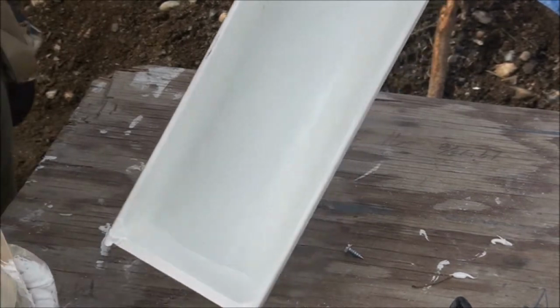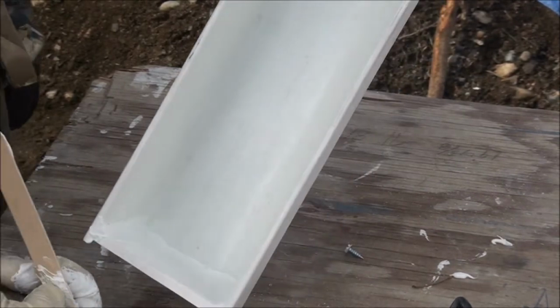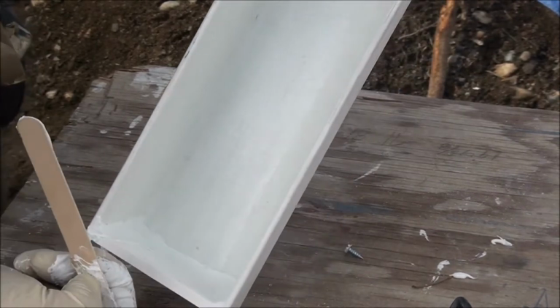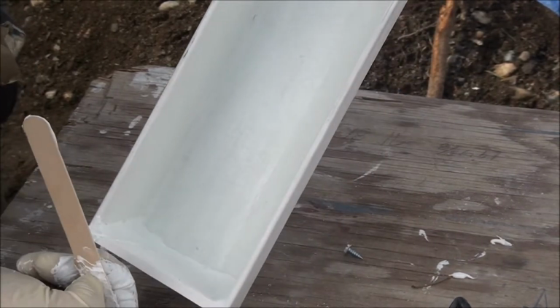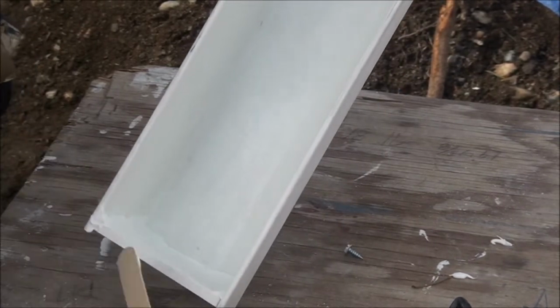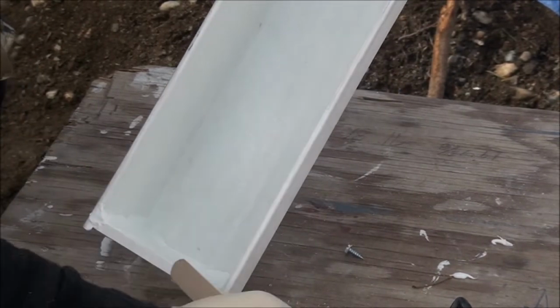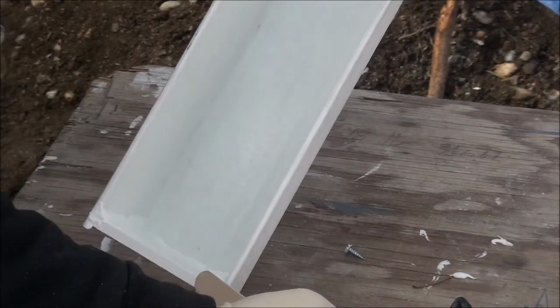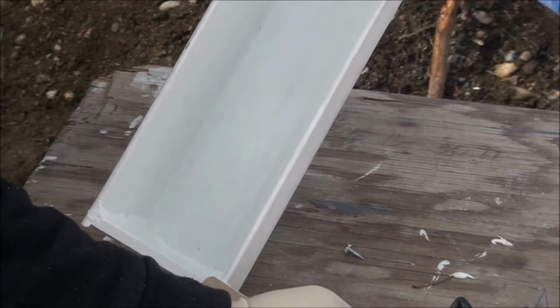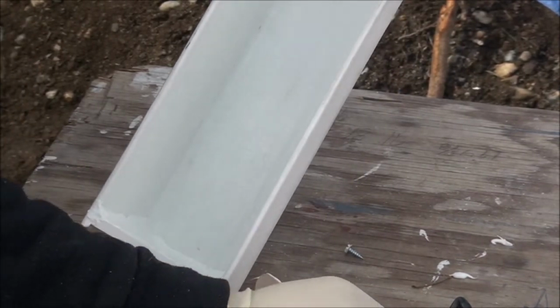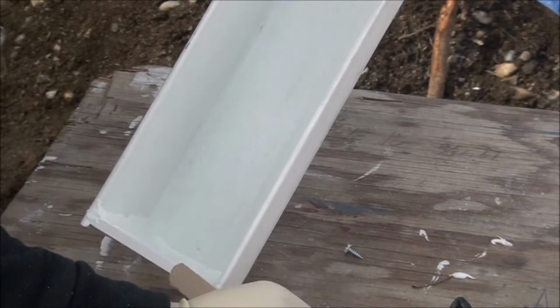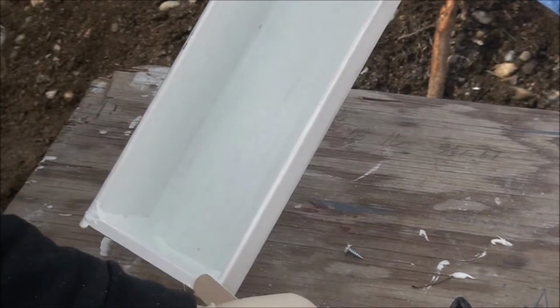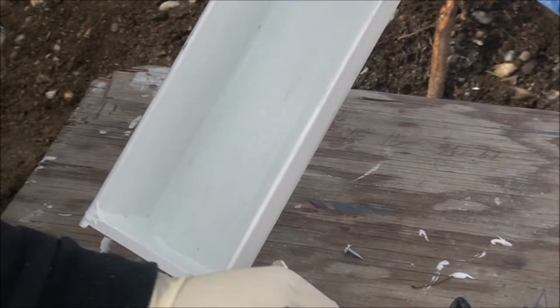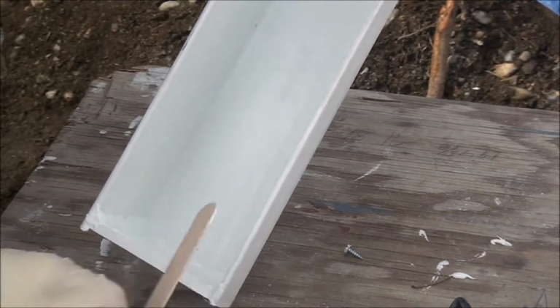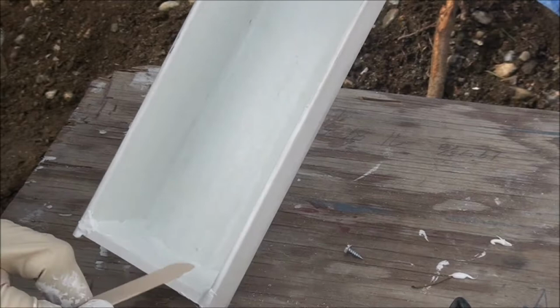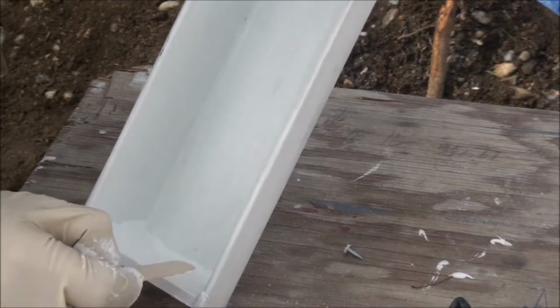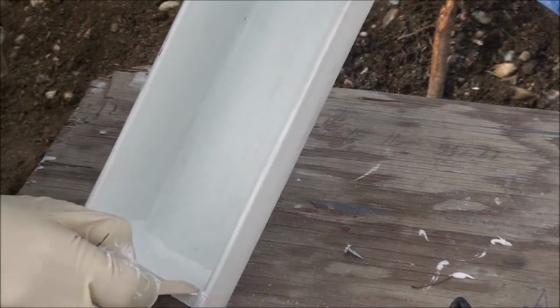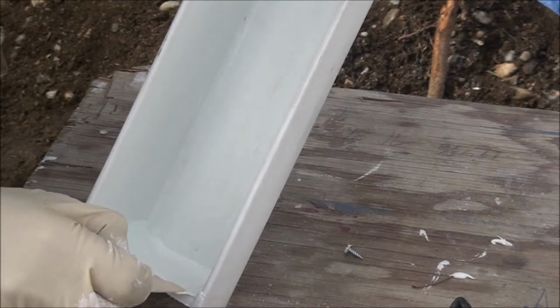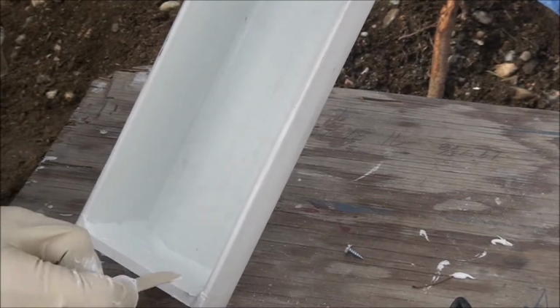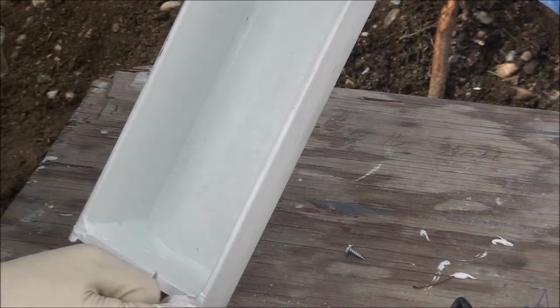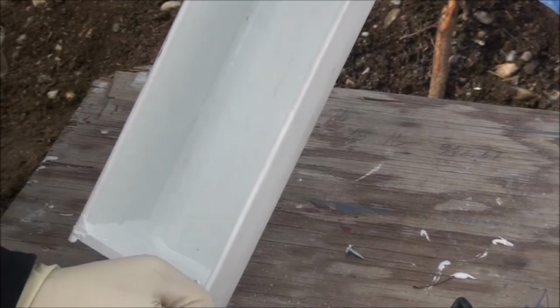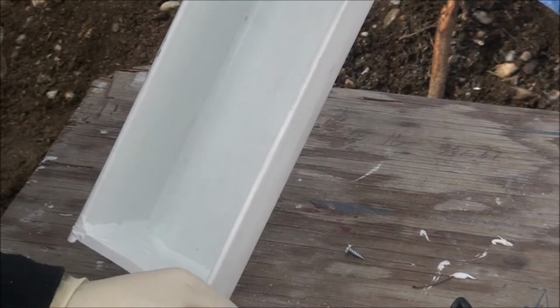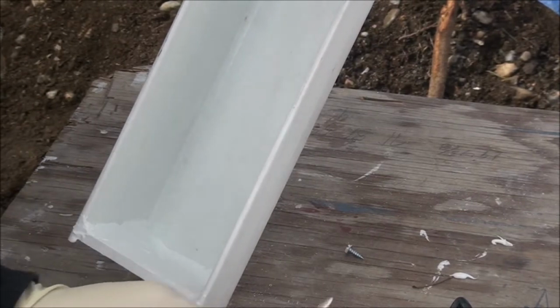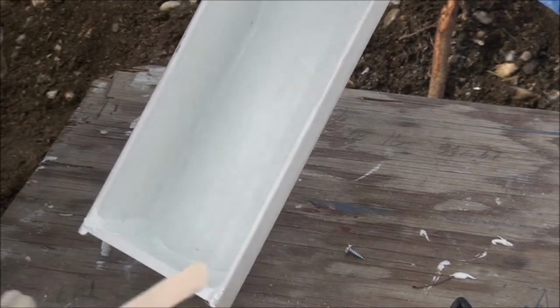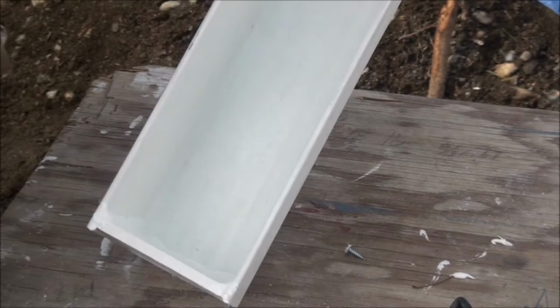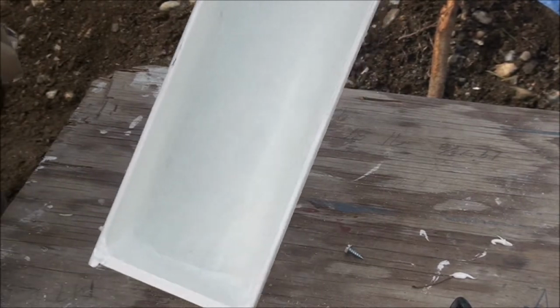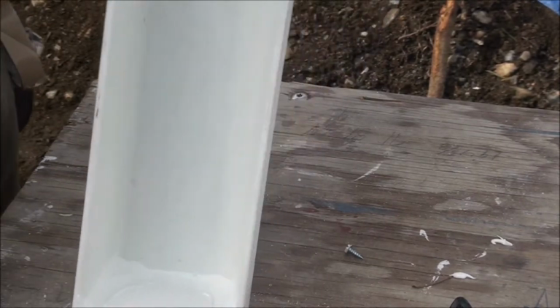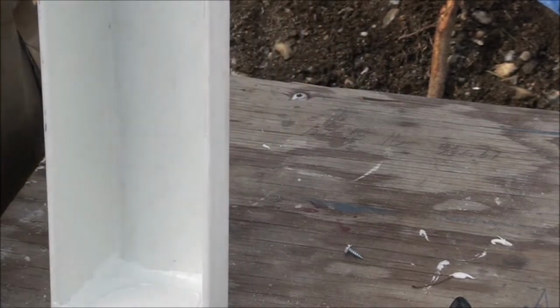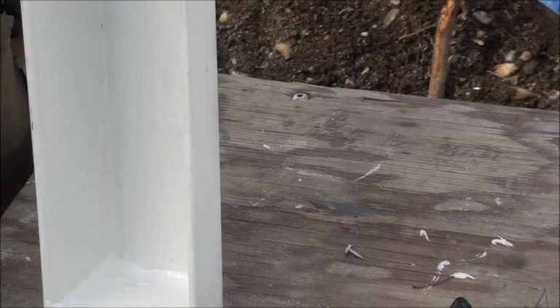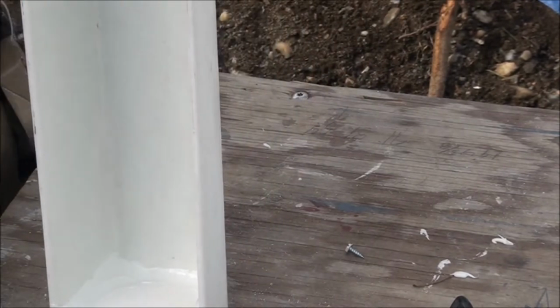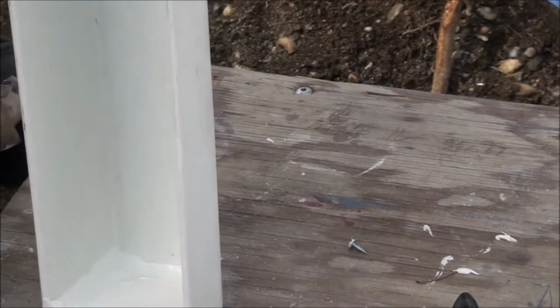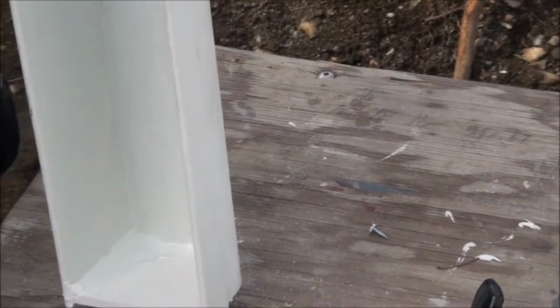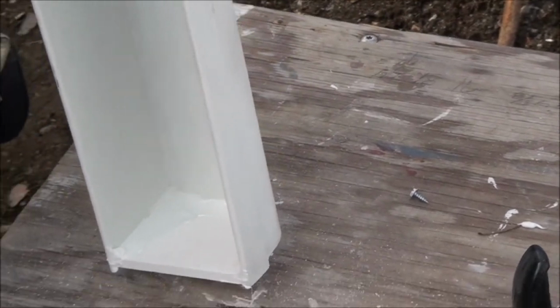See a little bit of a crack. That's it for an end cap.